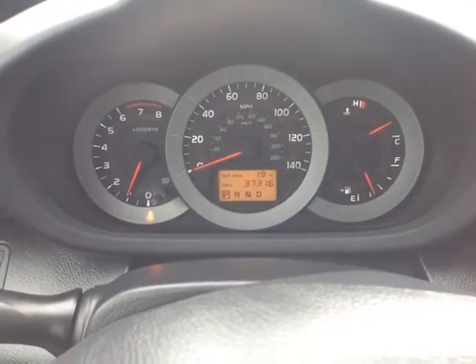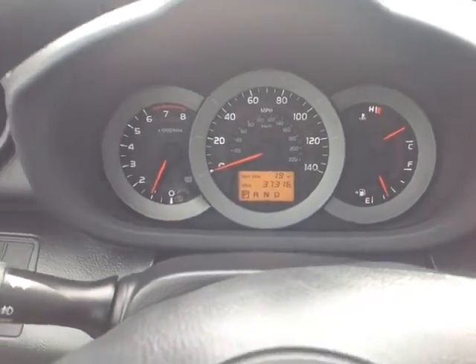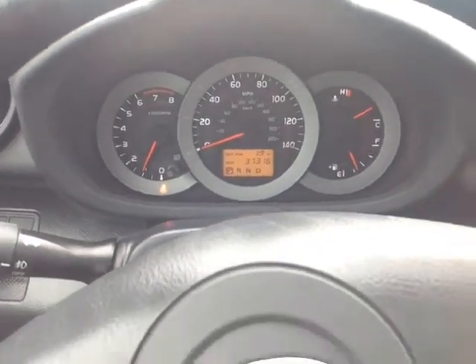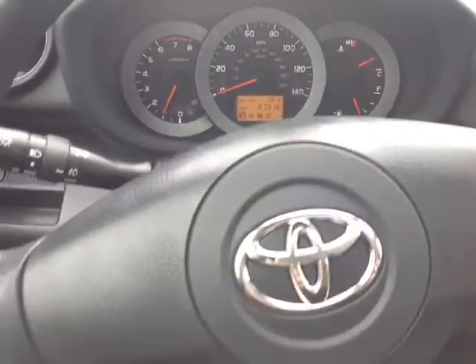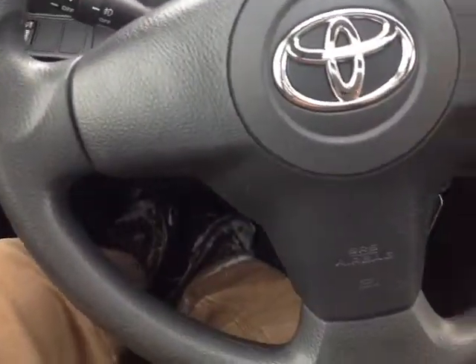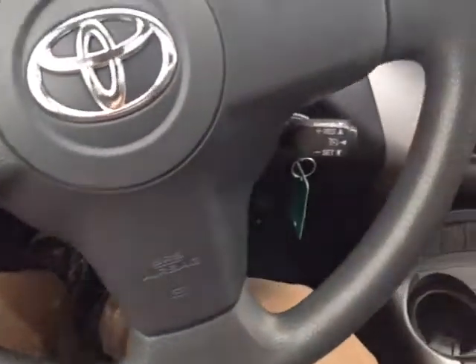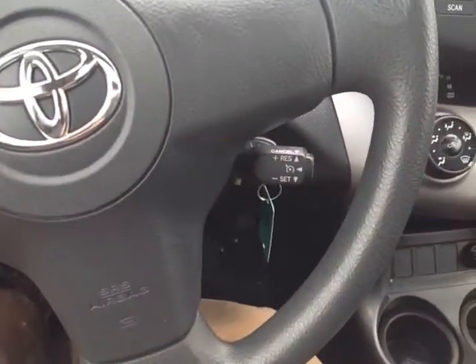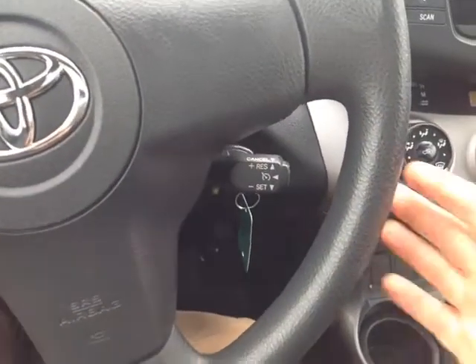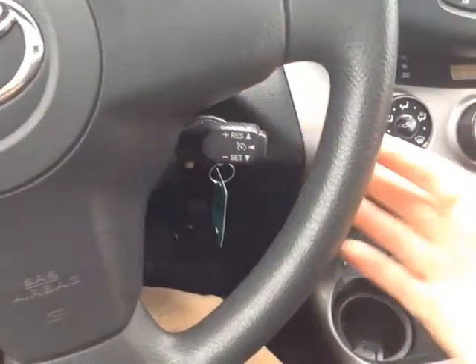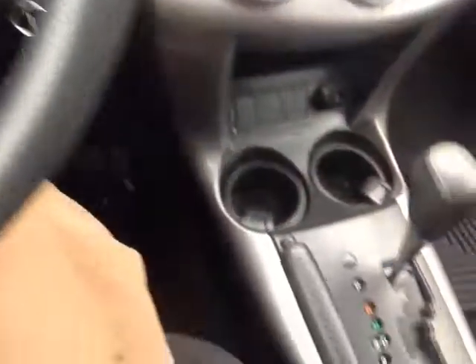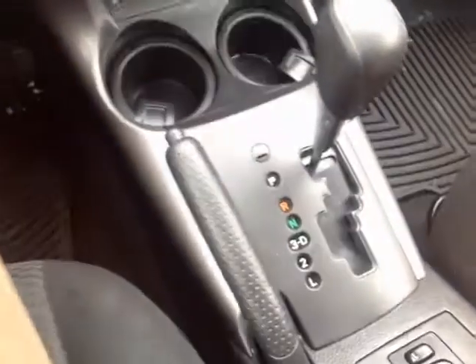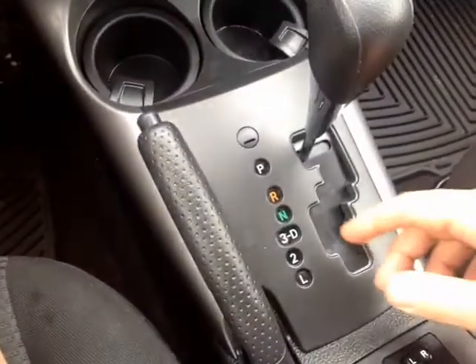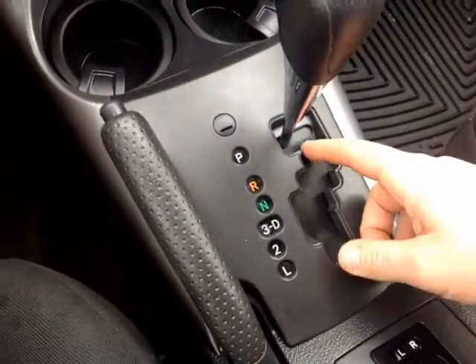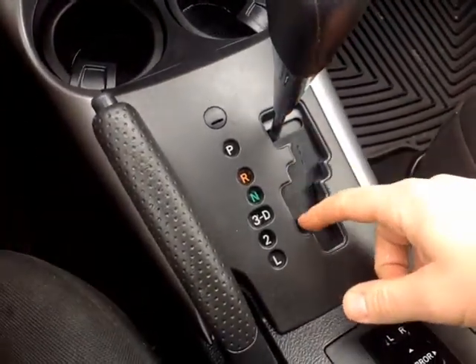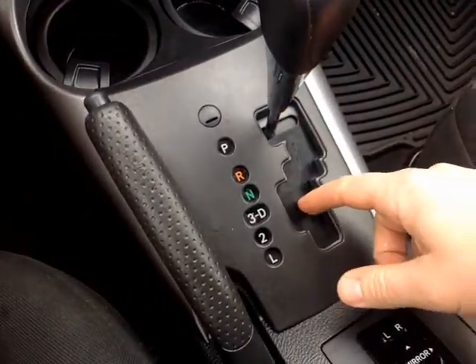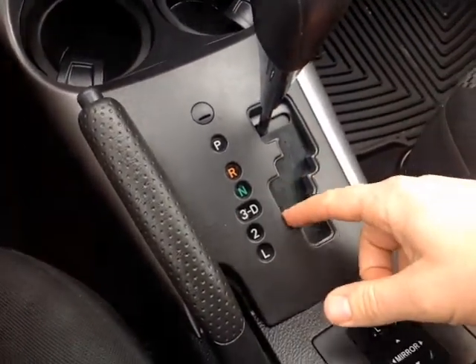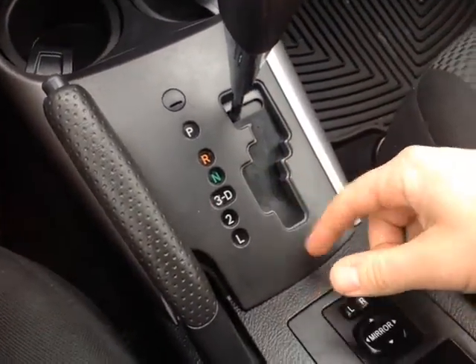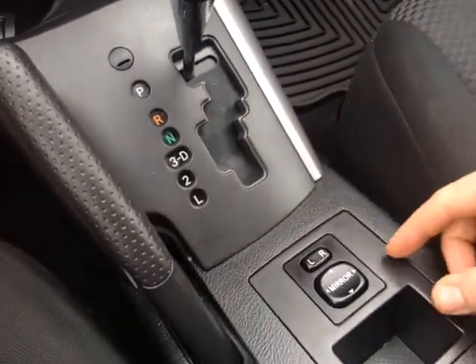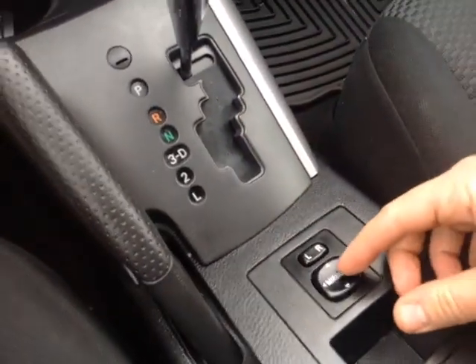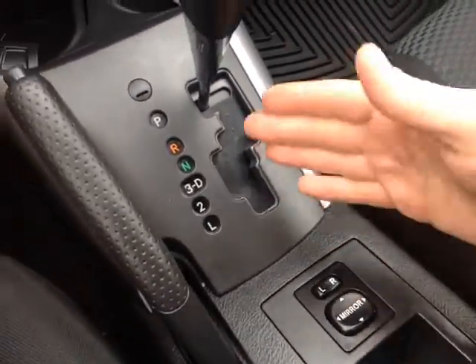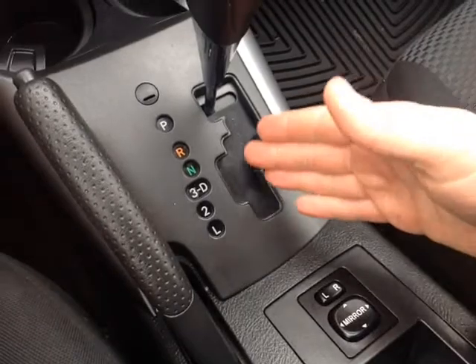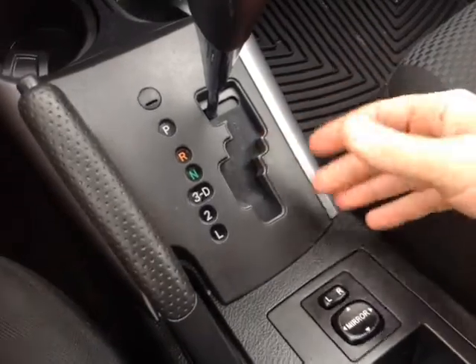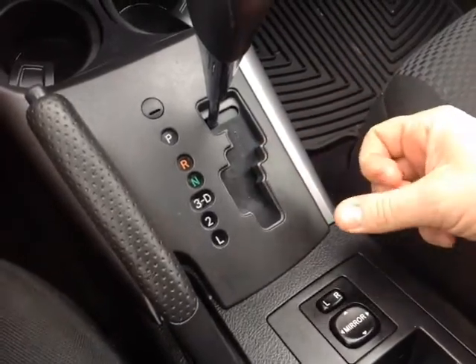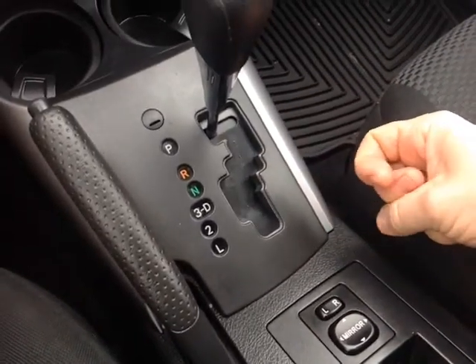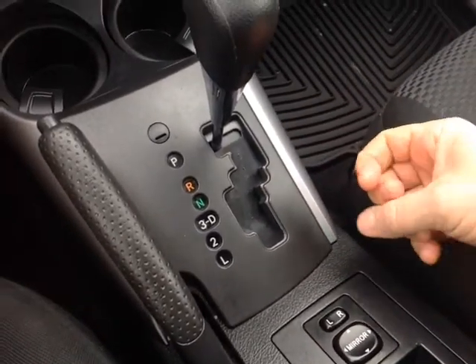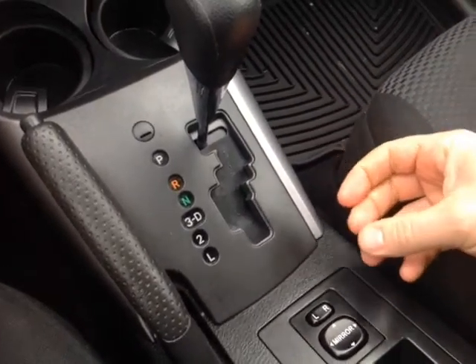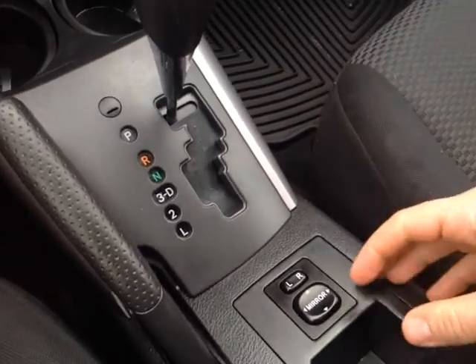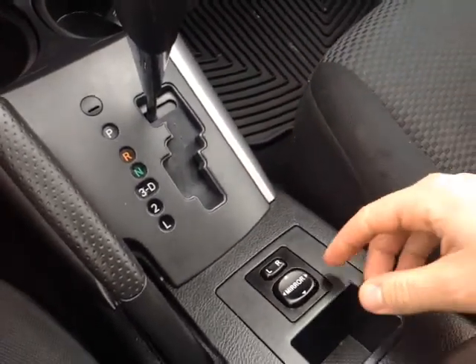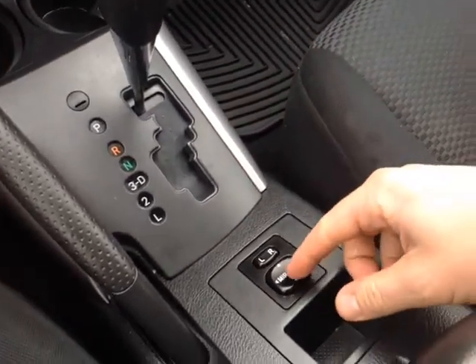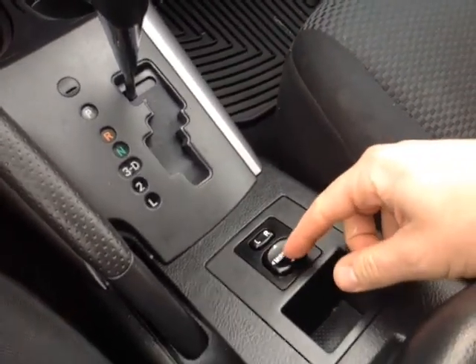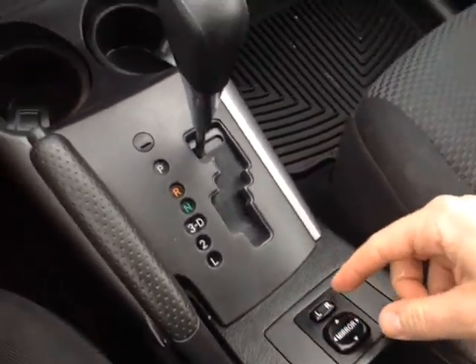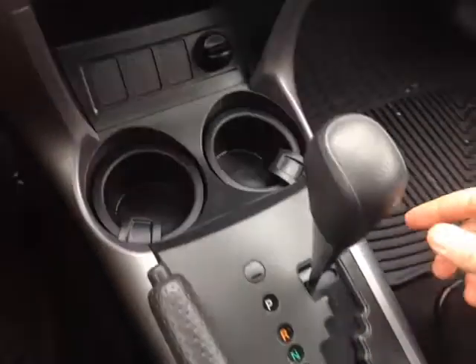There are 37,316 miles on this vehicle, so very low miles for the age. Cruise control is on the right side of the steering wheel. The automatic shifter features drive three, two, and low, so you can go through all four gears. This is a 2.5-liter four-cylinder, so great on gas. Power mirror control is right there.